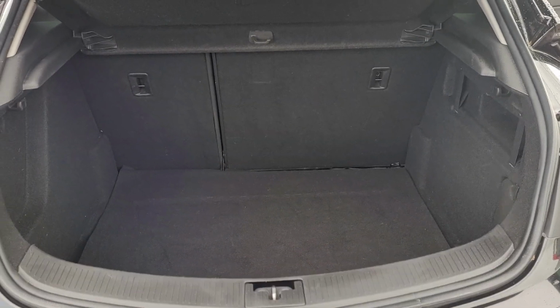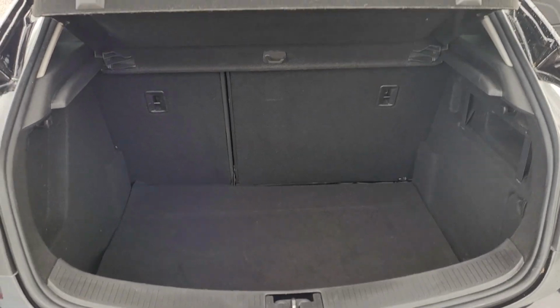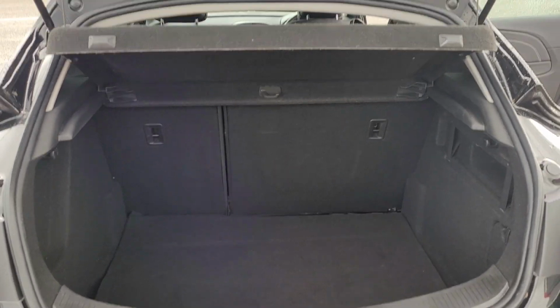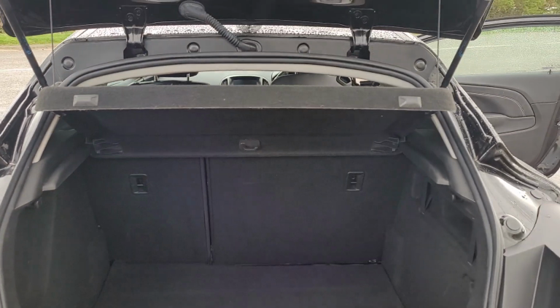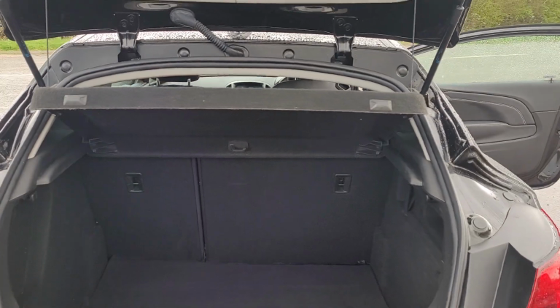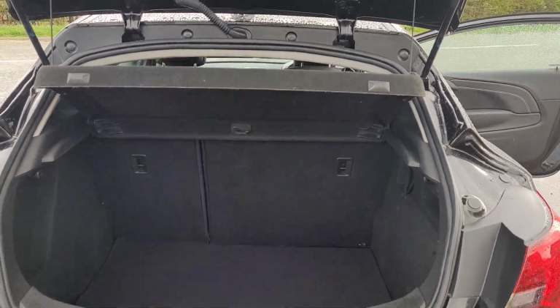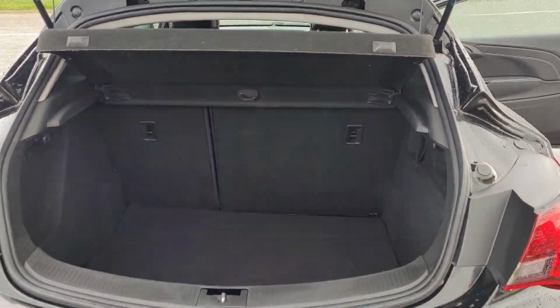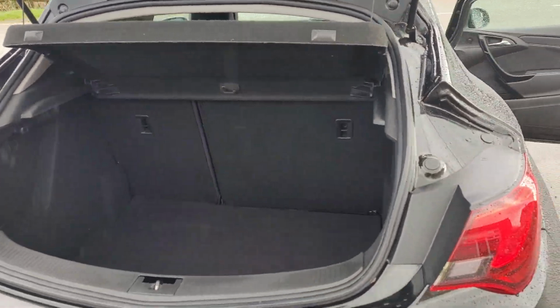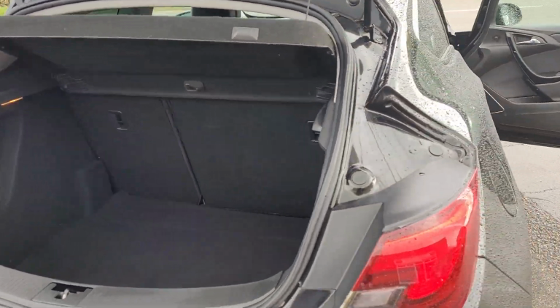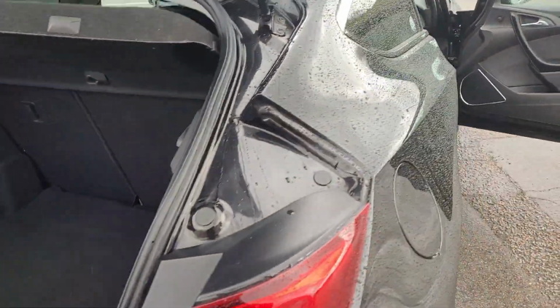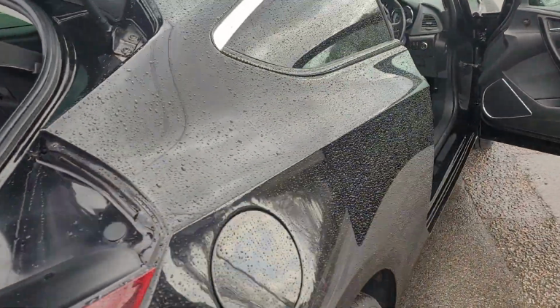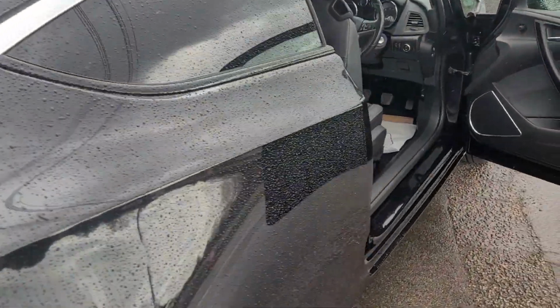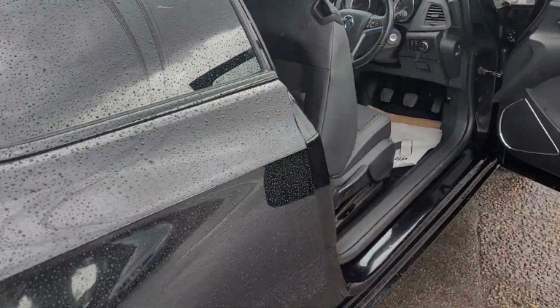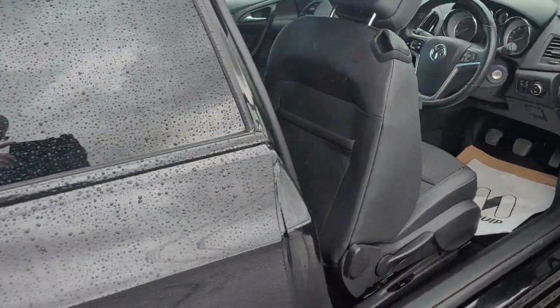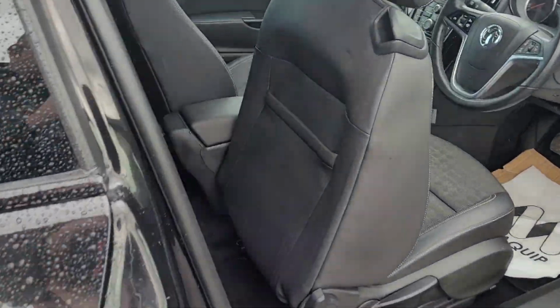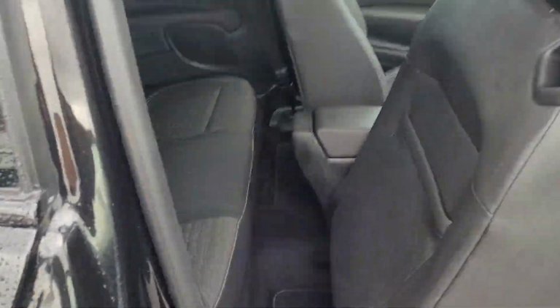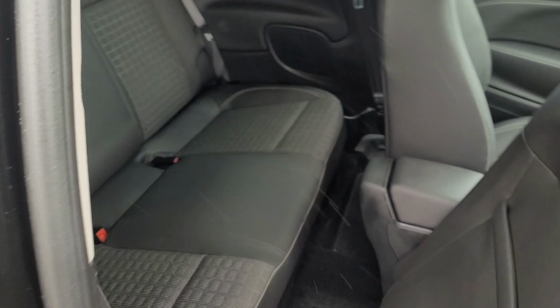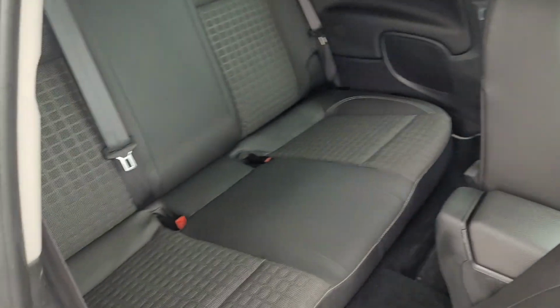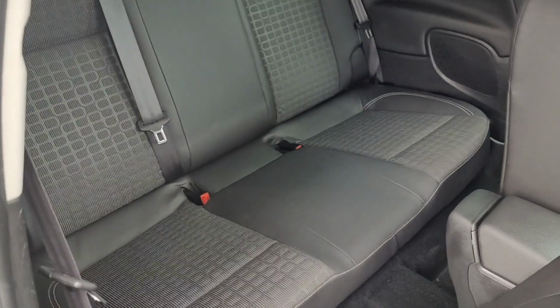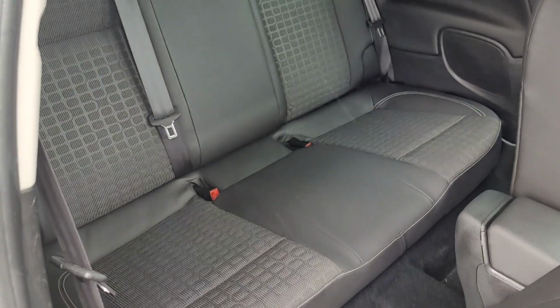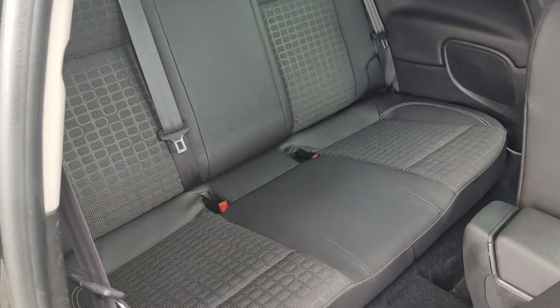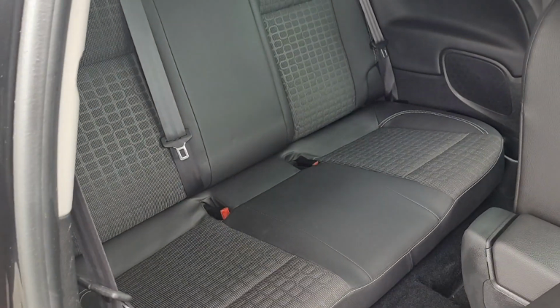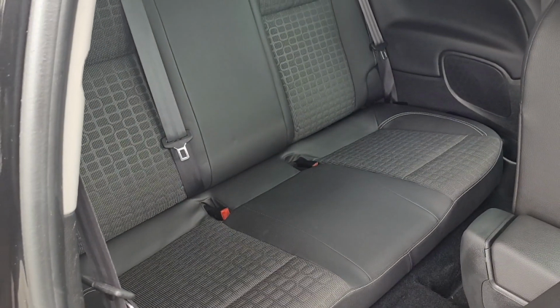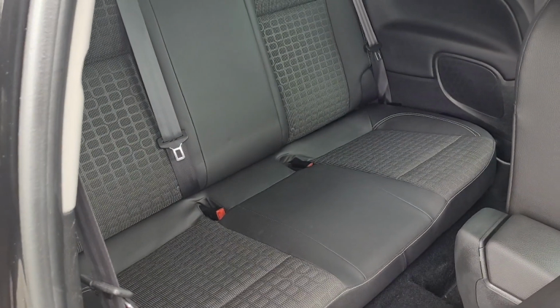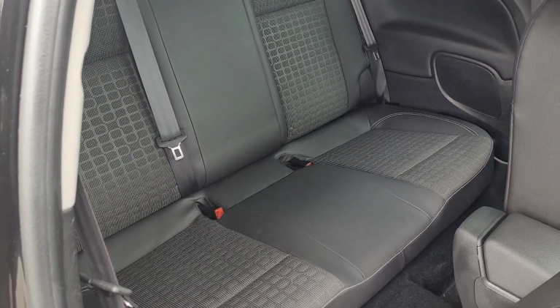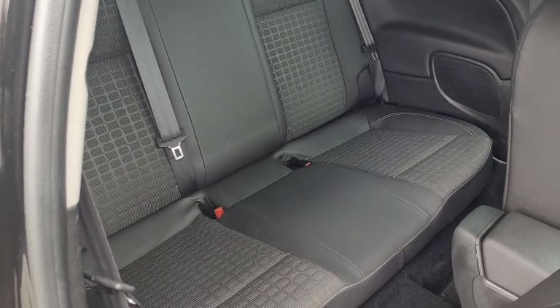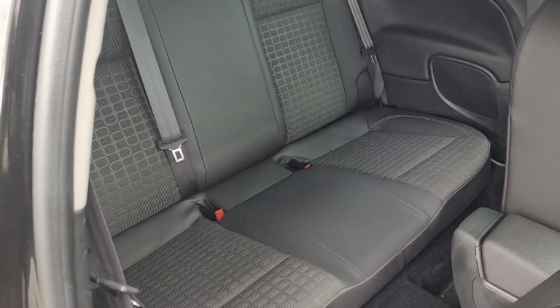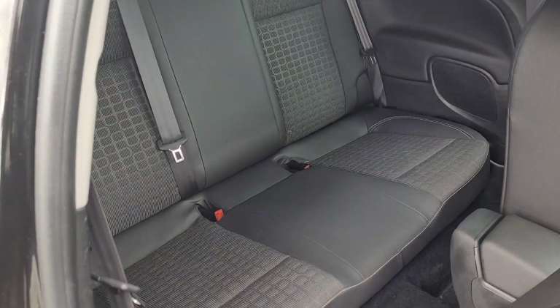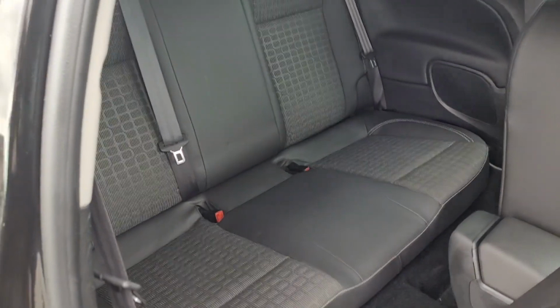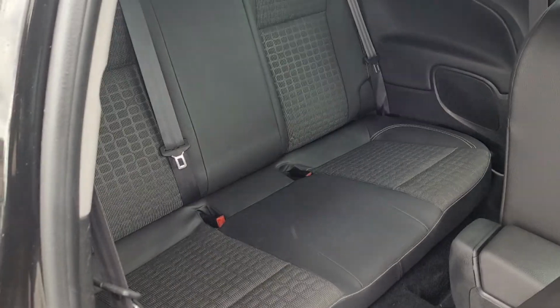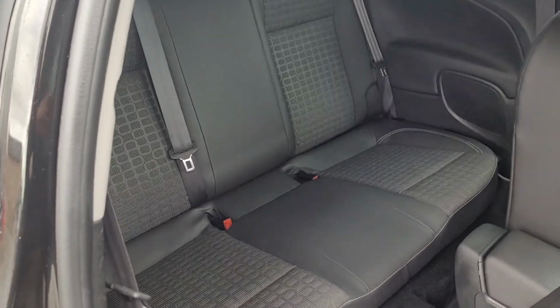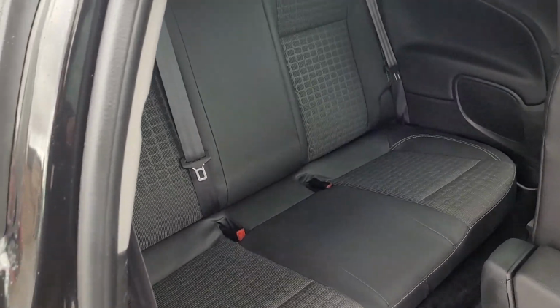As we go around the rear, it's all very smart around here as well. Lovely and clean in the boot area, parcel shelf is all present and correct, two keys with the vehicle. All lovely and clean in the back — a mixture of cloth and leather.